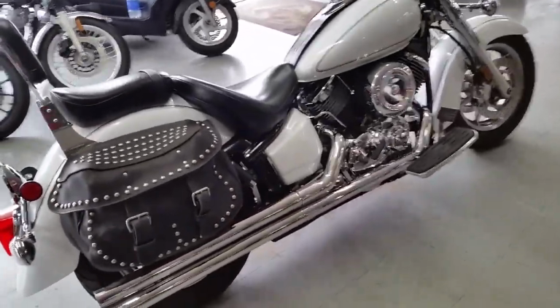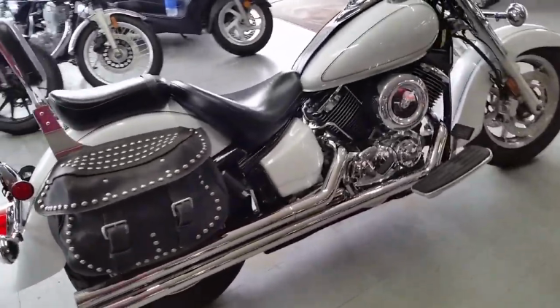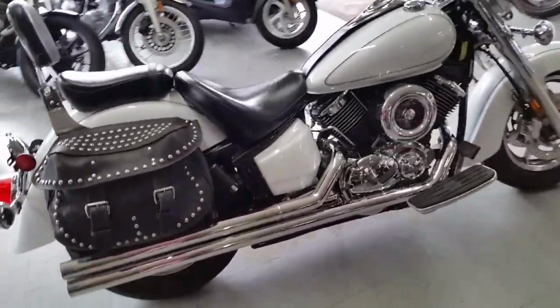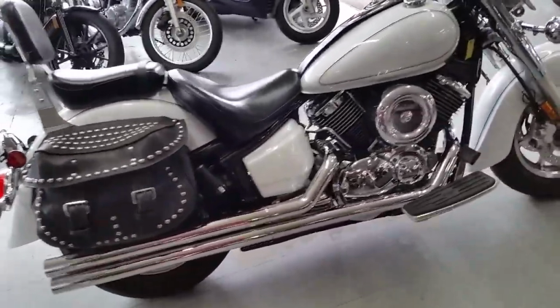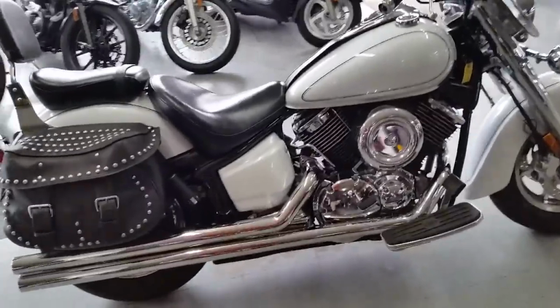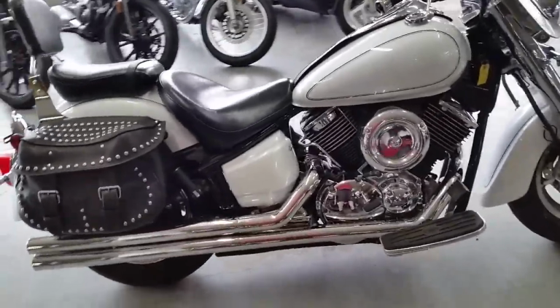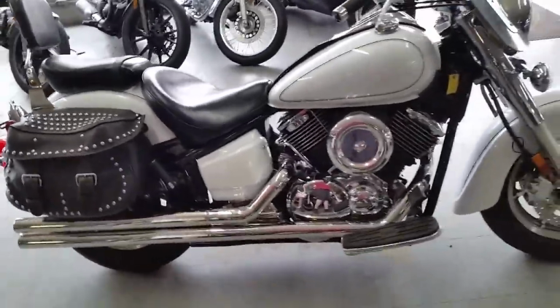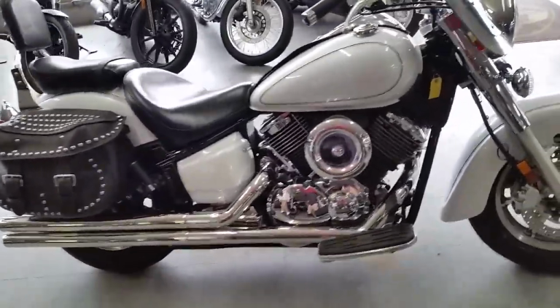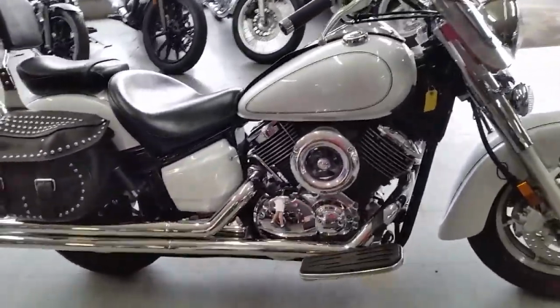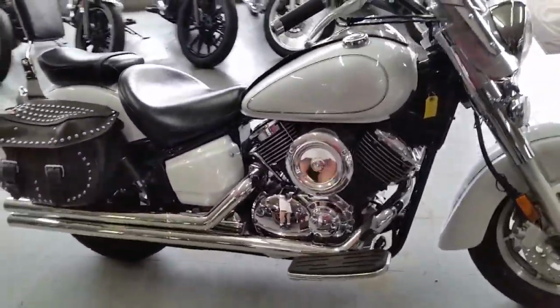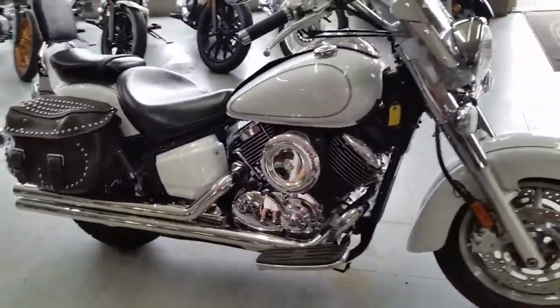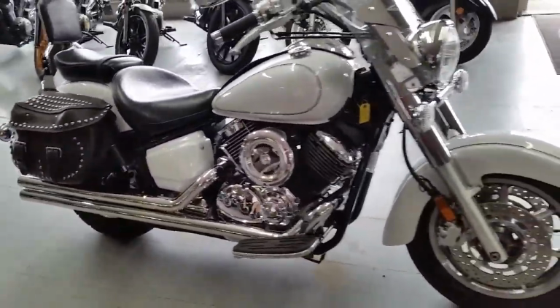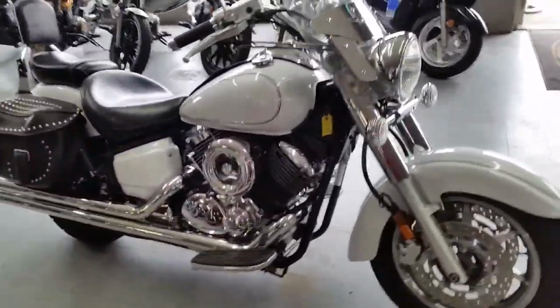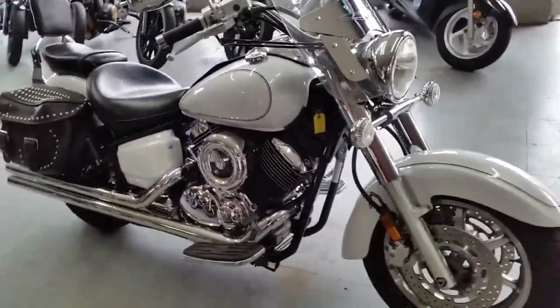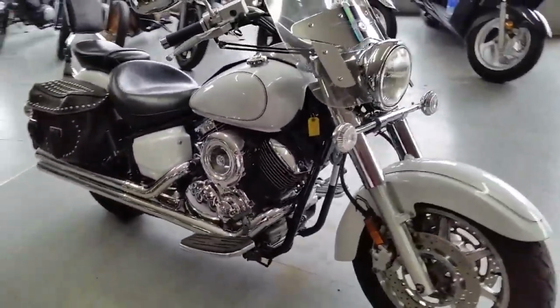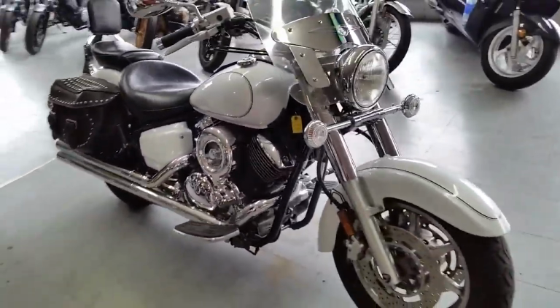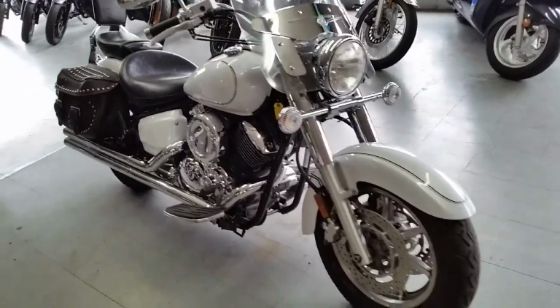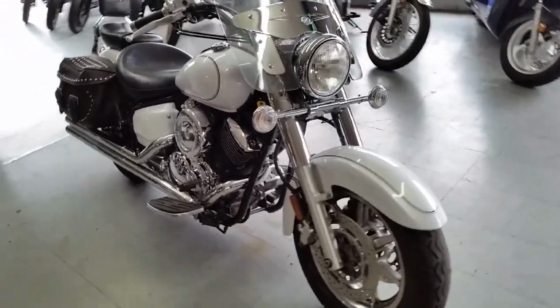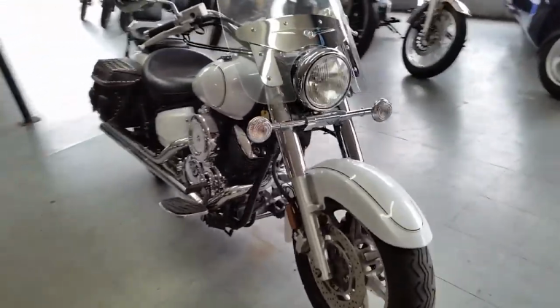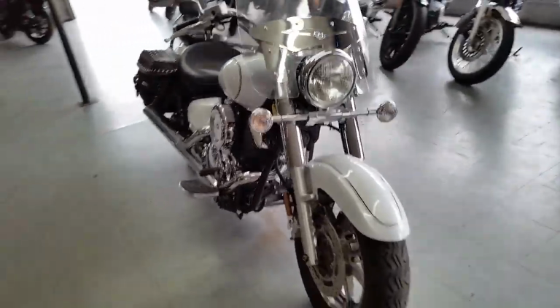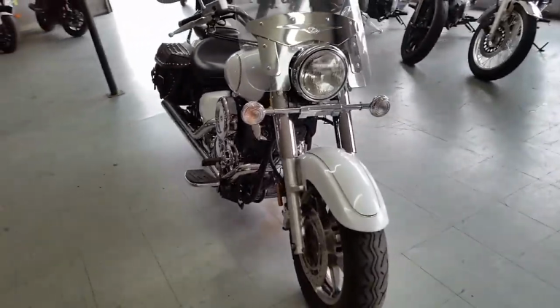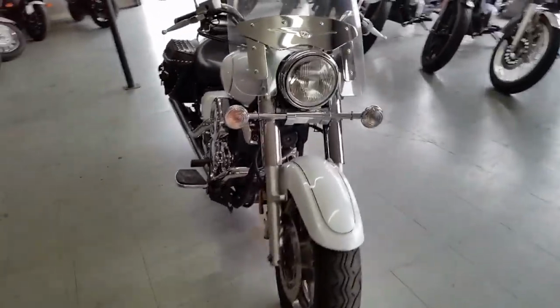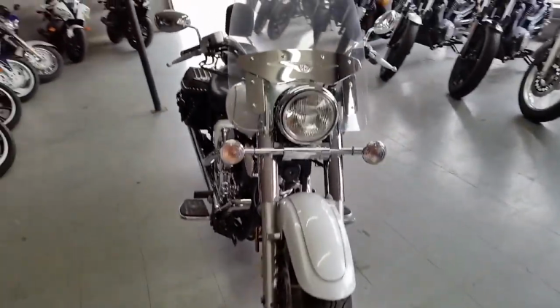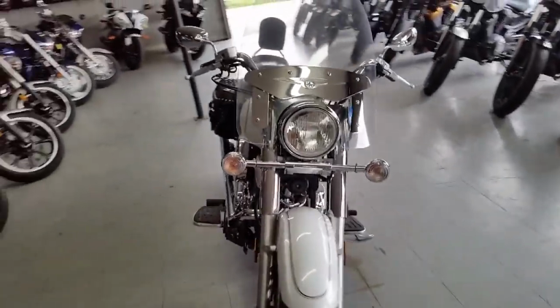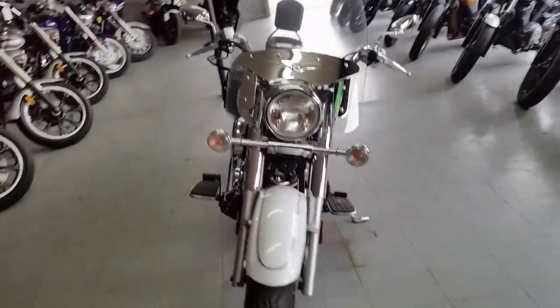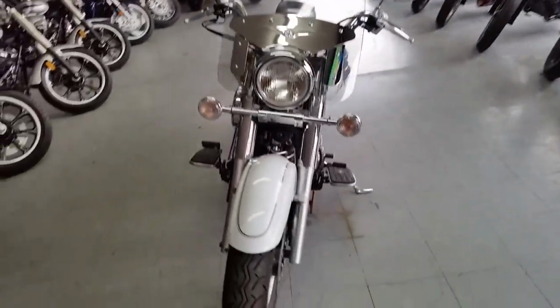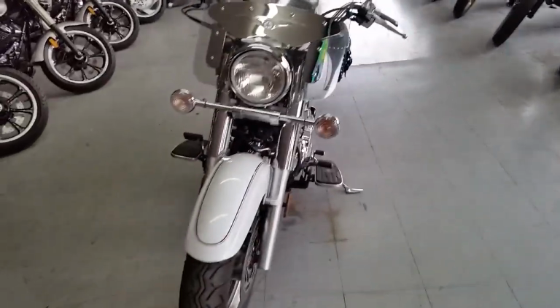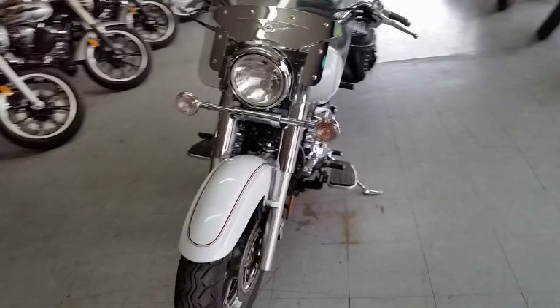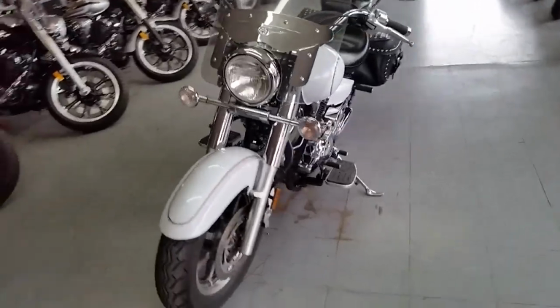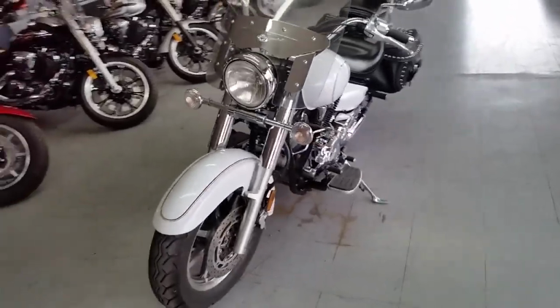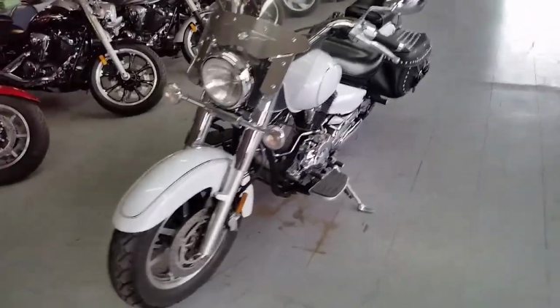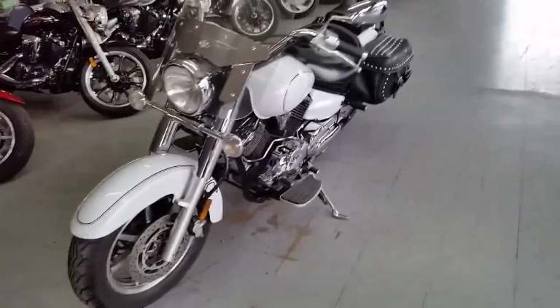Just serviced at an authorized Yamaha dealership and ready for the road. All that for only $89 a month. Come check us out at ApprovalPowerSports.com.